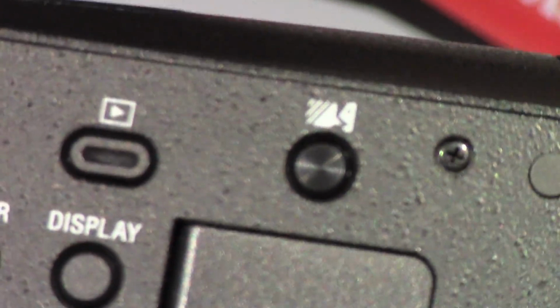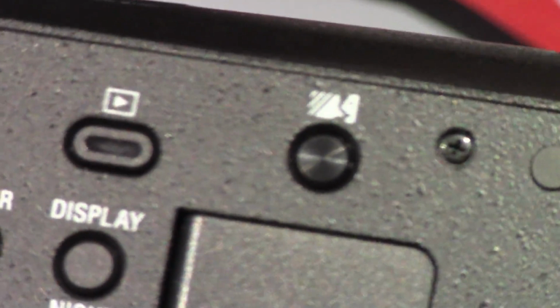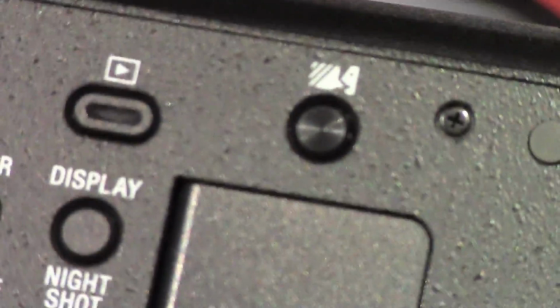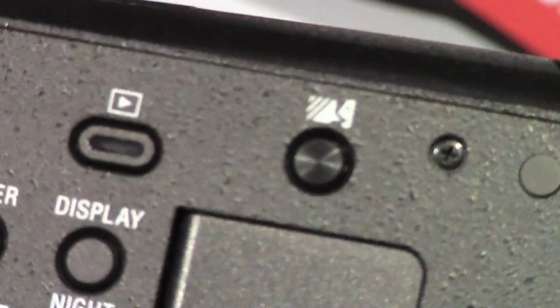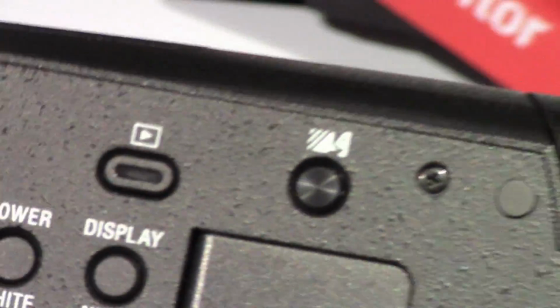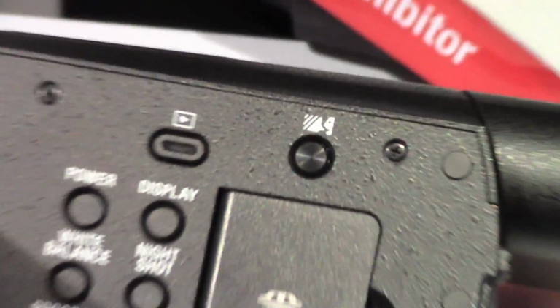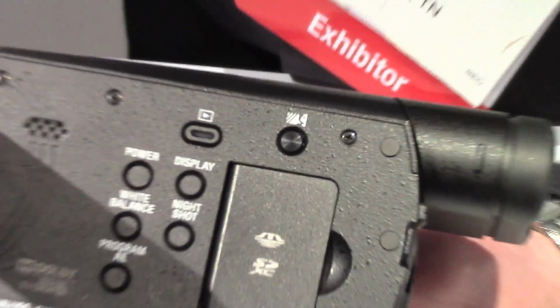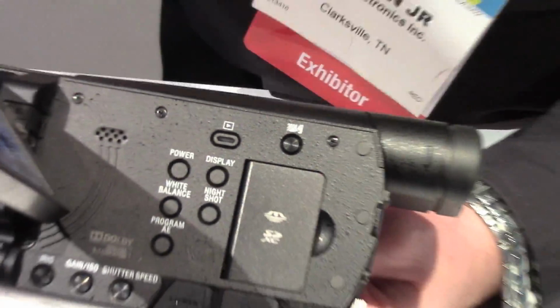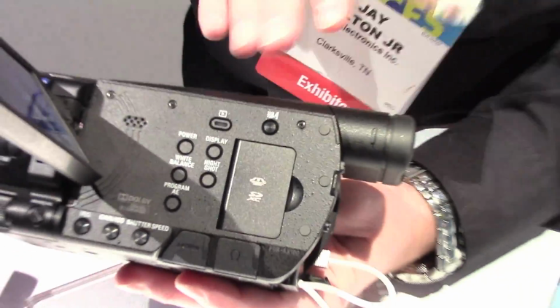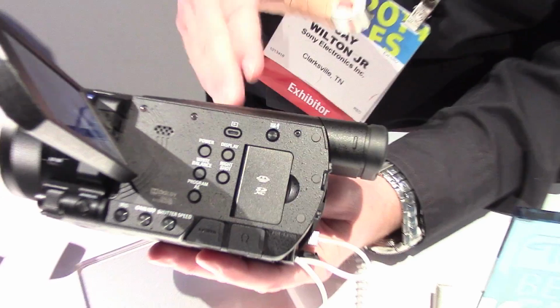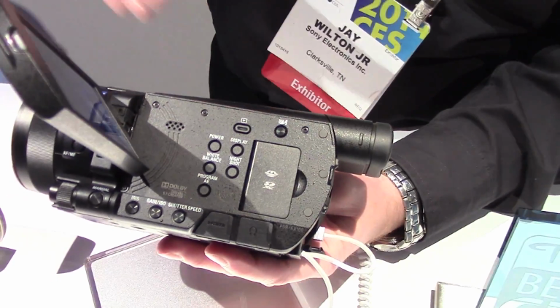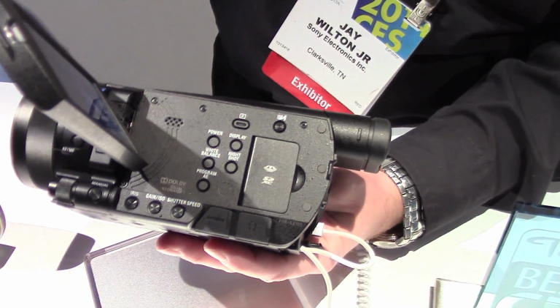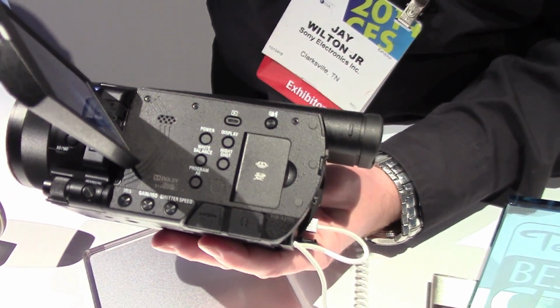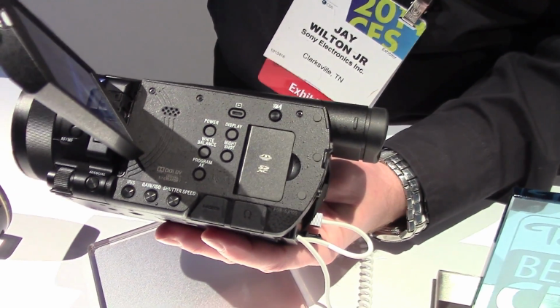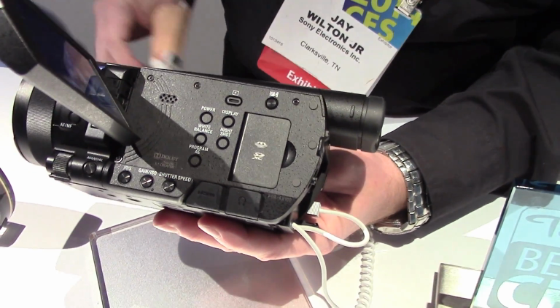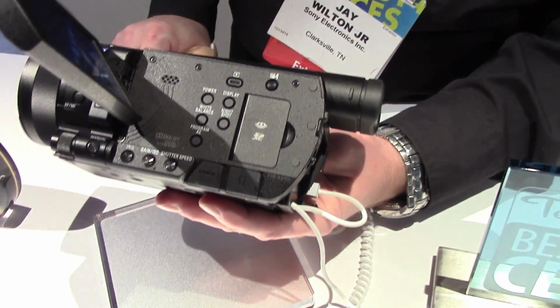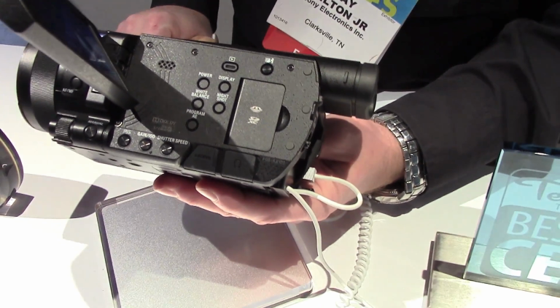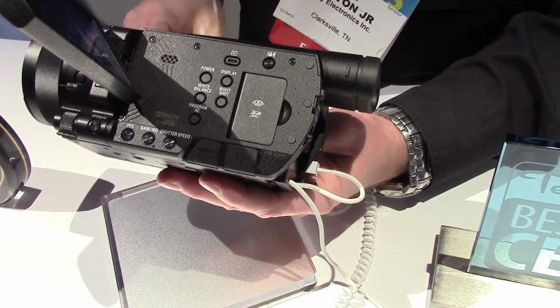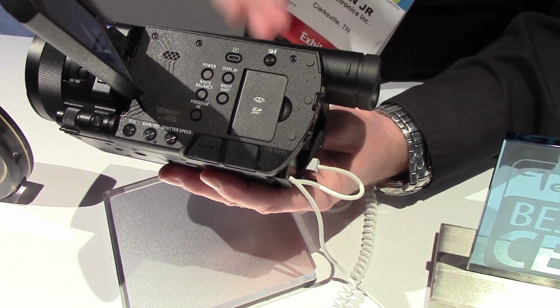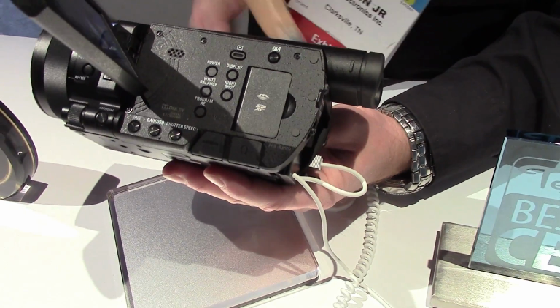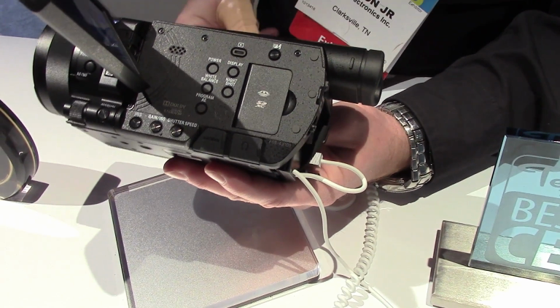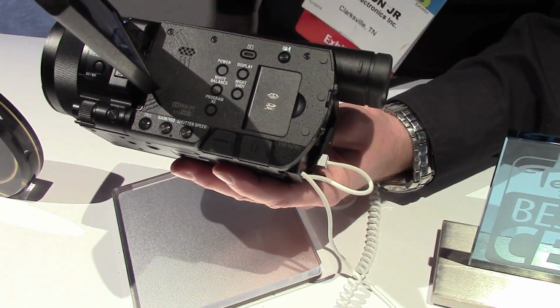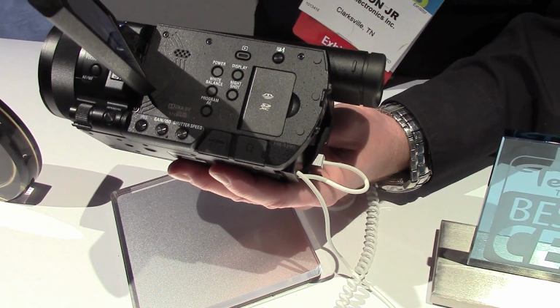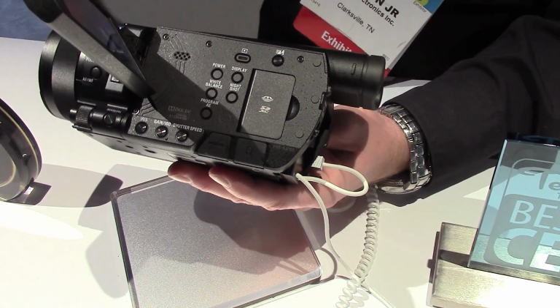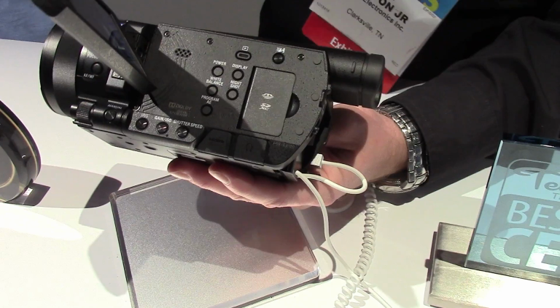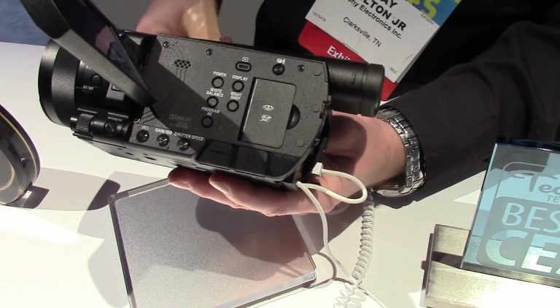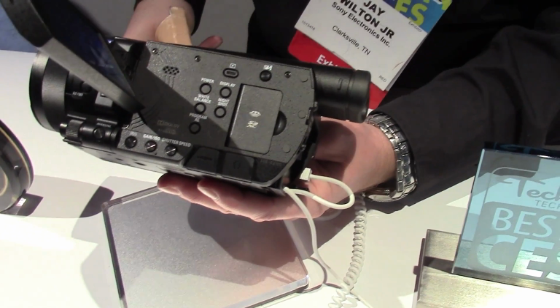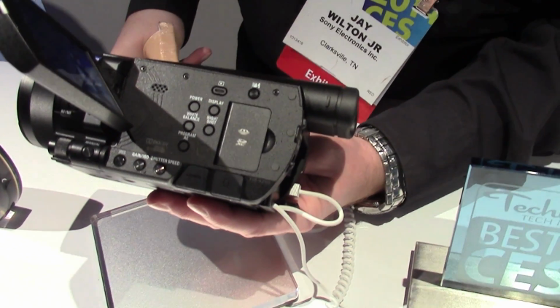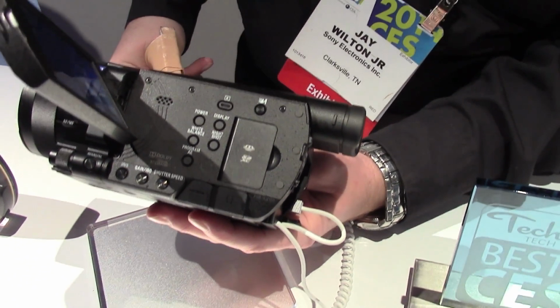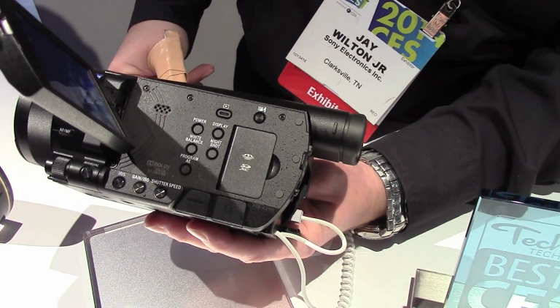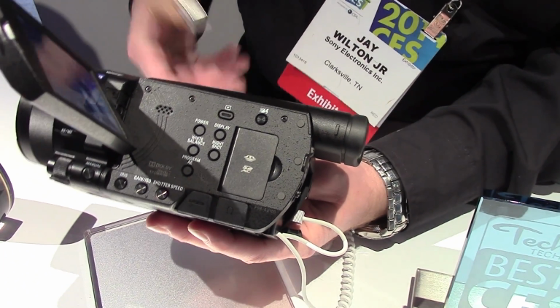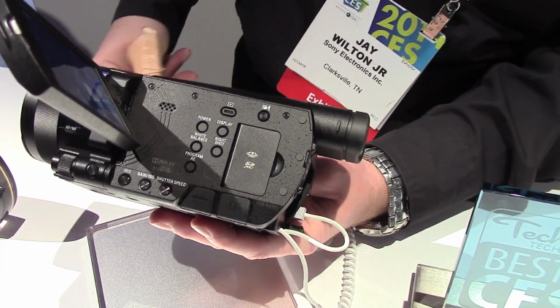So if you're saying 'little Jimmy, get down, don't touch that,' that won't be on the recording, but the rest of the recording will be. You even have NFC available on this with Wi-Fi built in, so you can control from a smartphone or other device in live view.